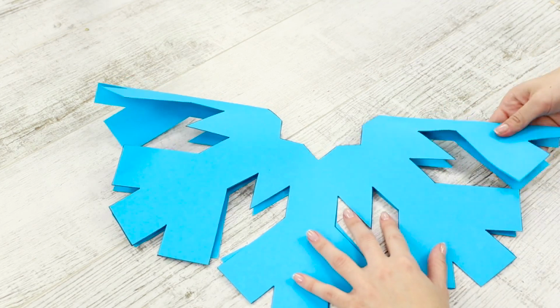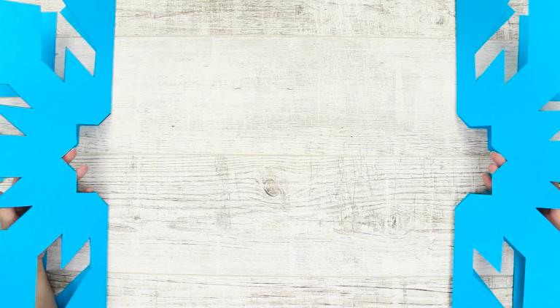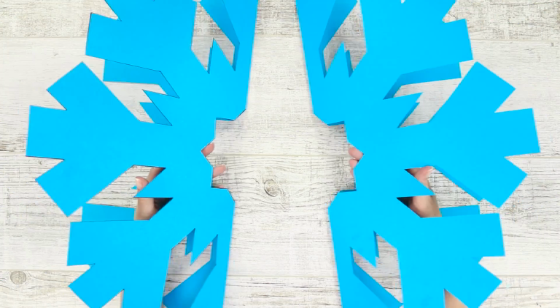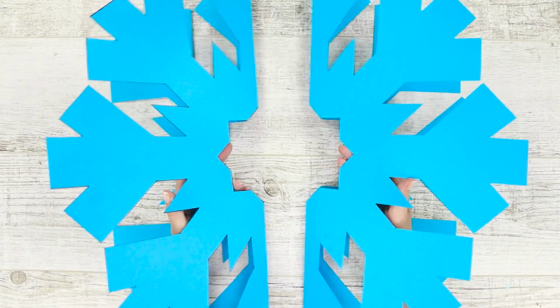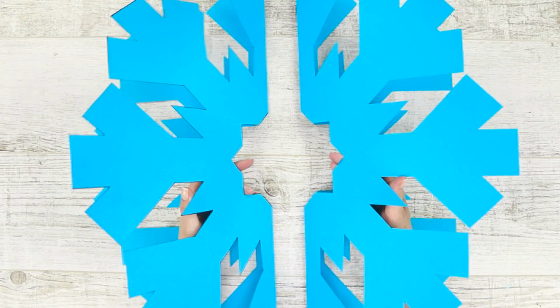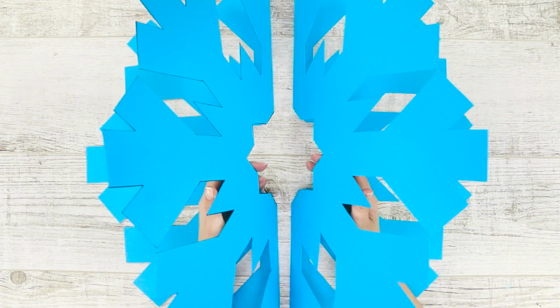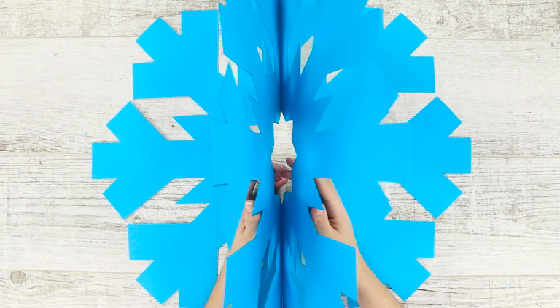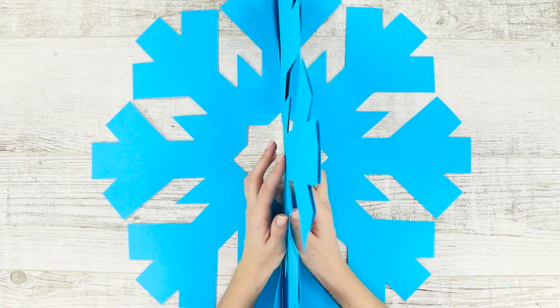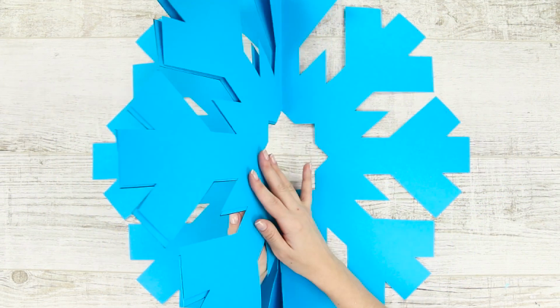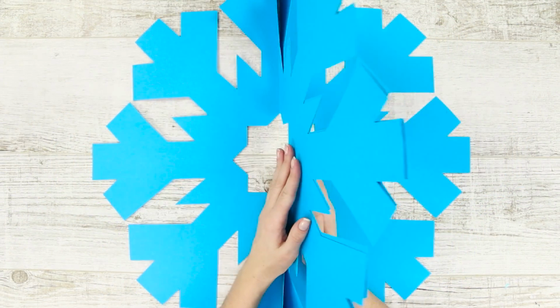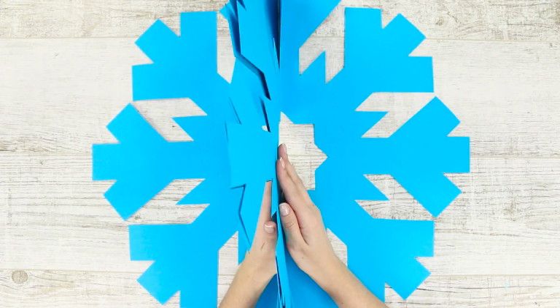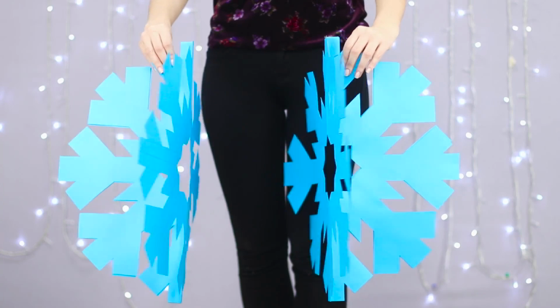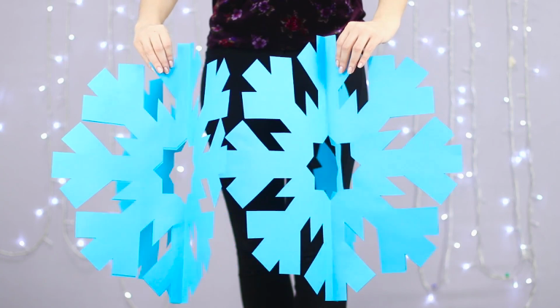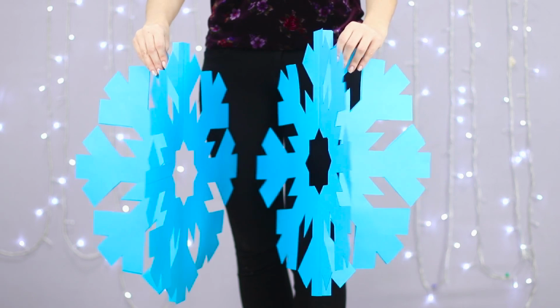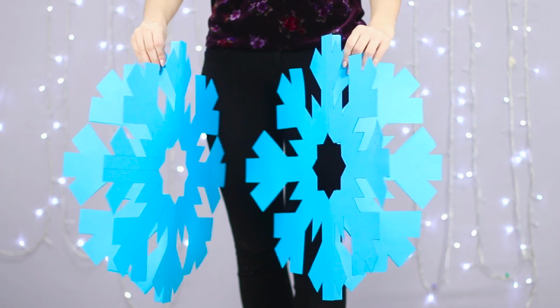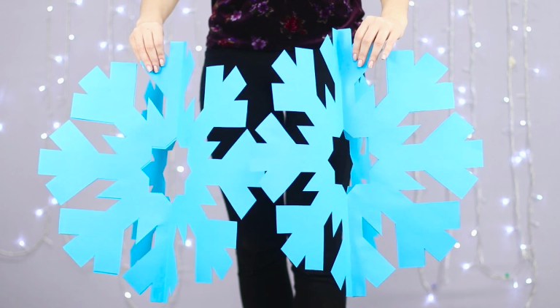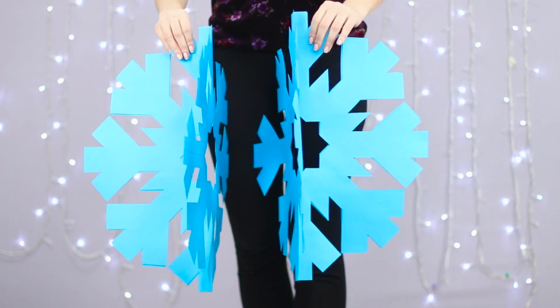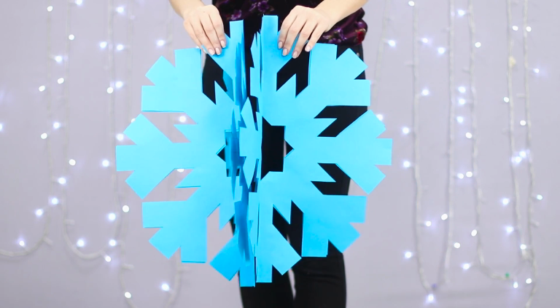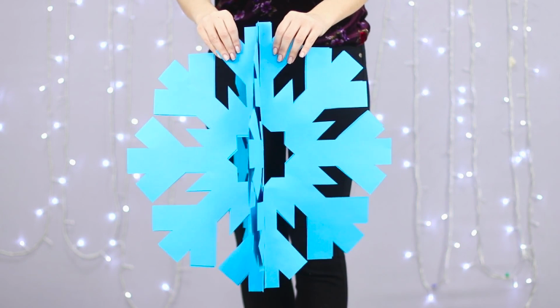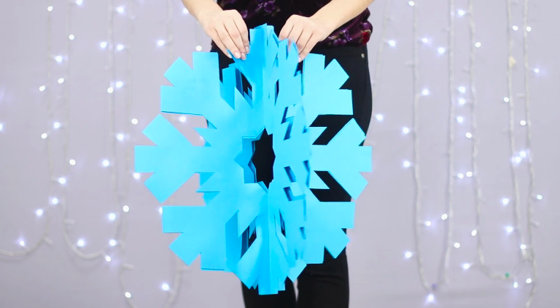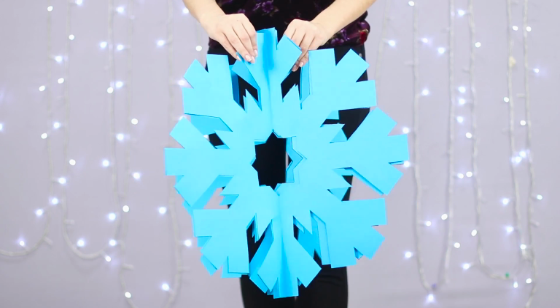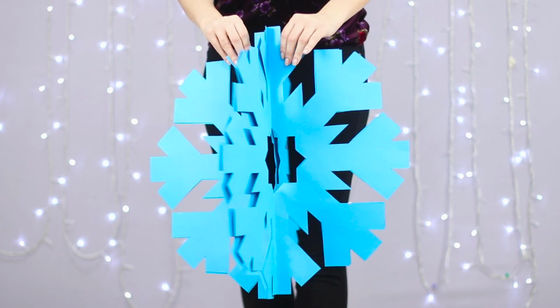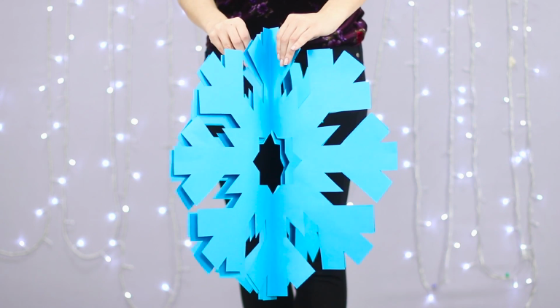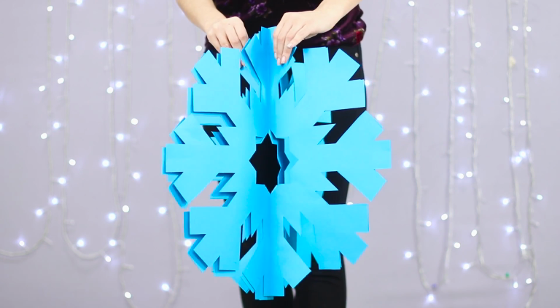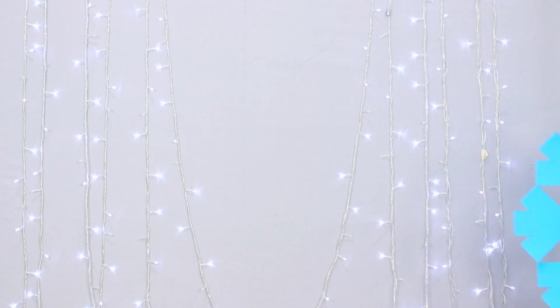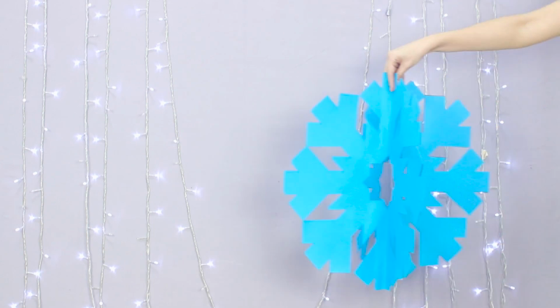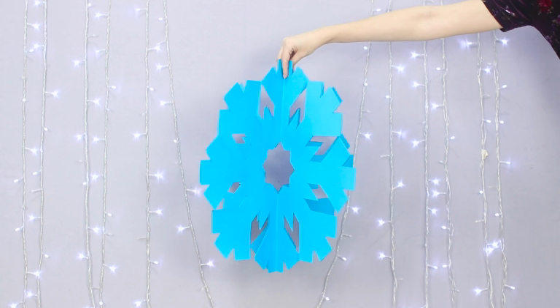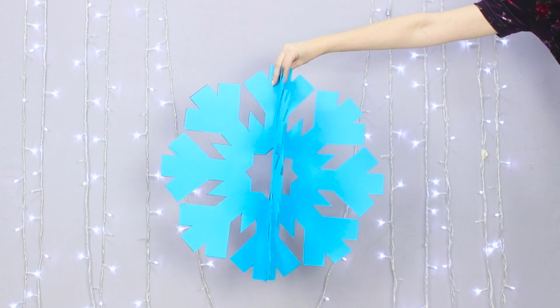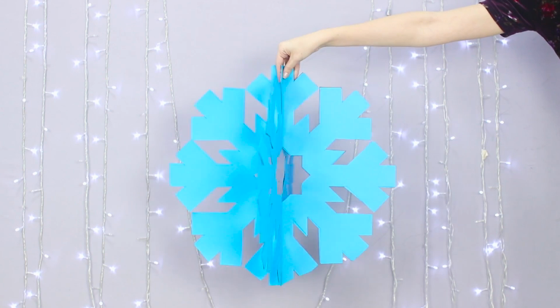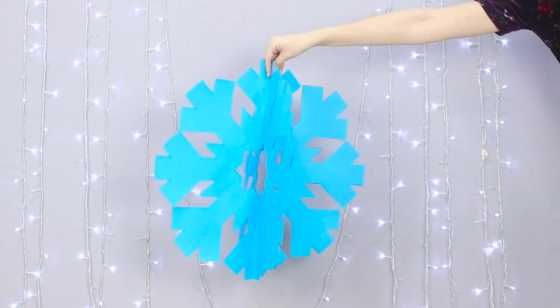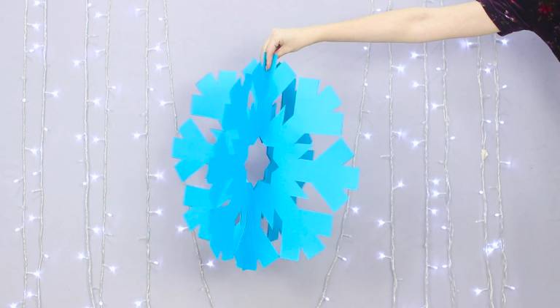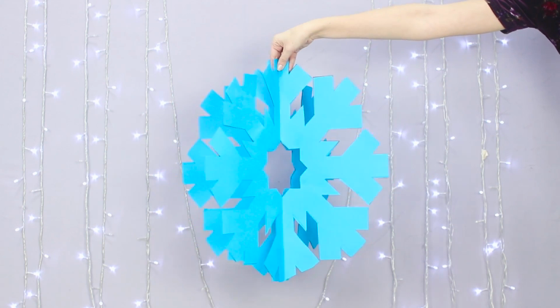Take another identical snowflake and connect the pieces with one side. Now take the third piece and connect it with the first two like this. The result is a beautiful 3D snowflake!